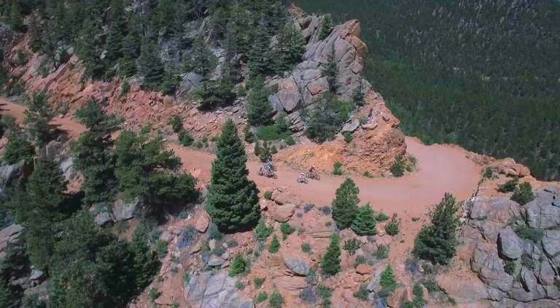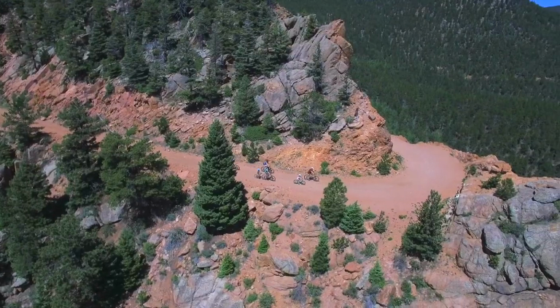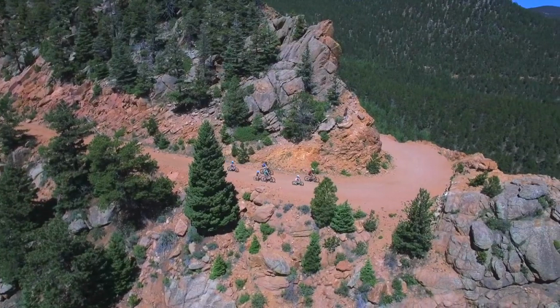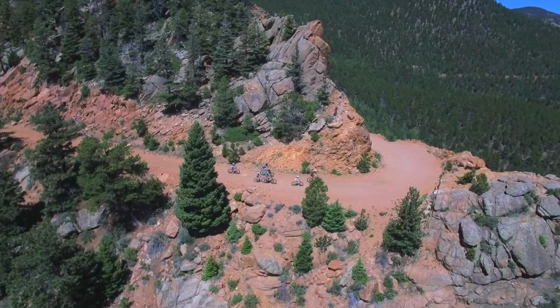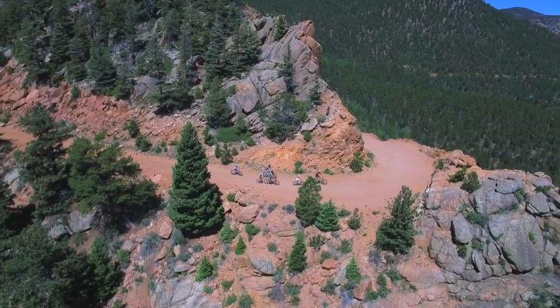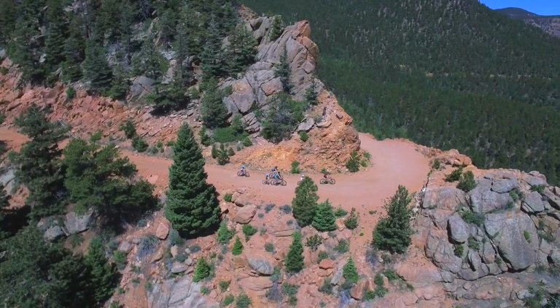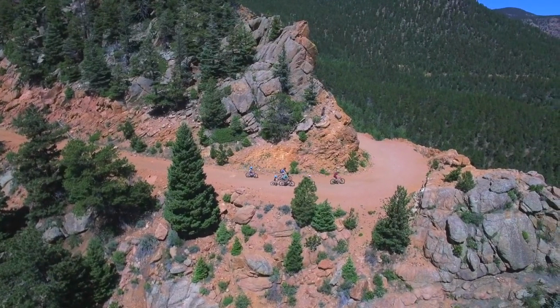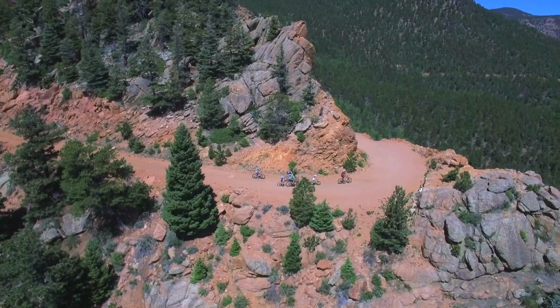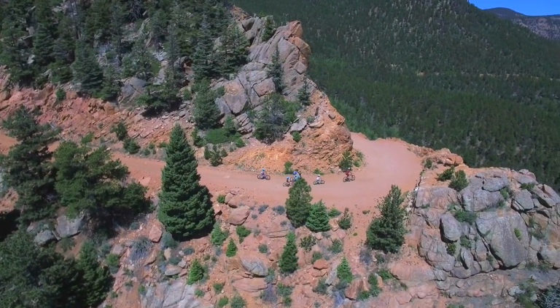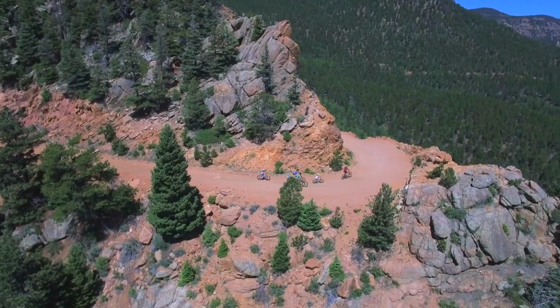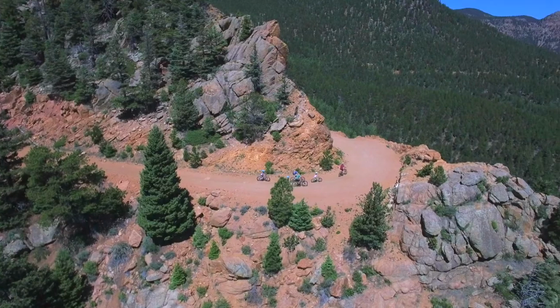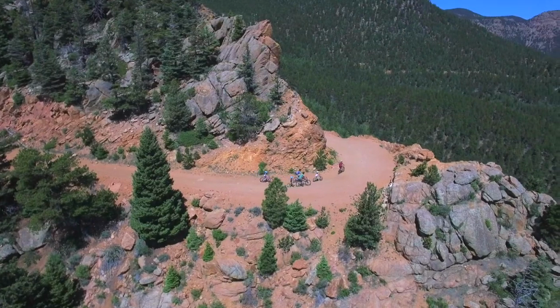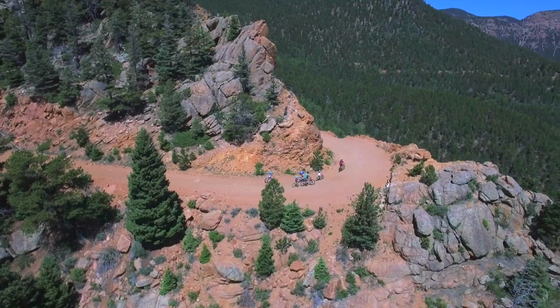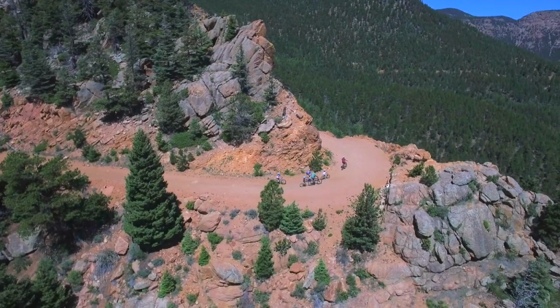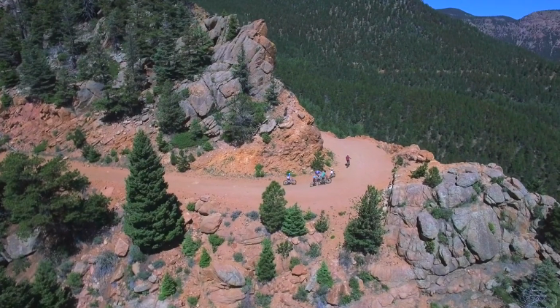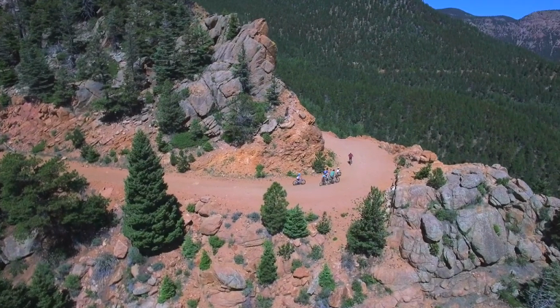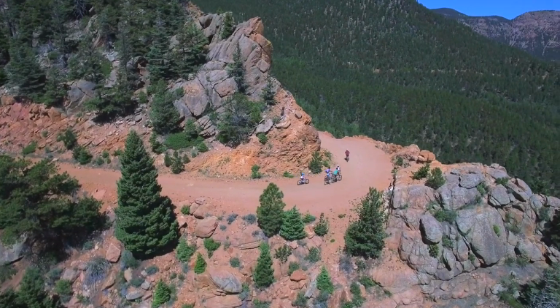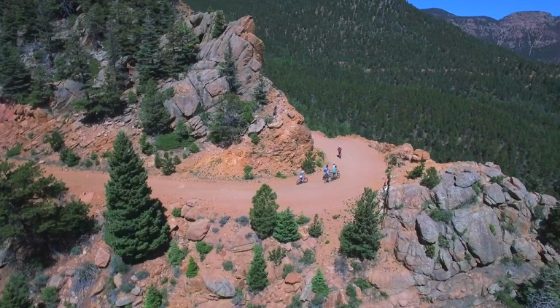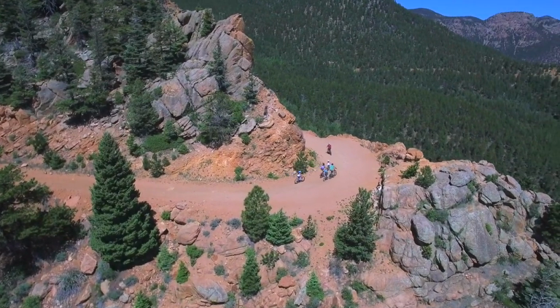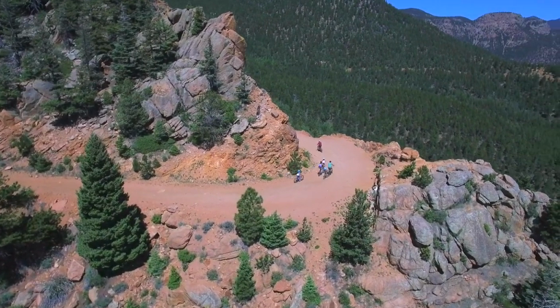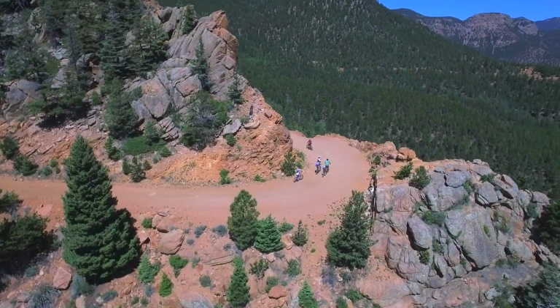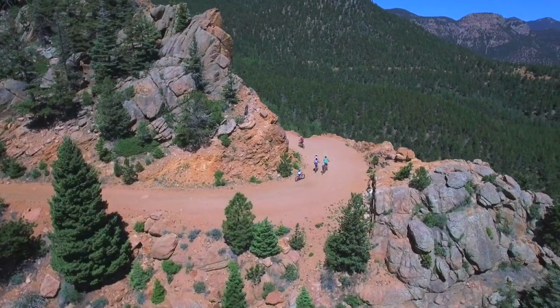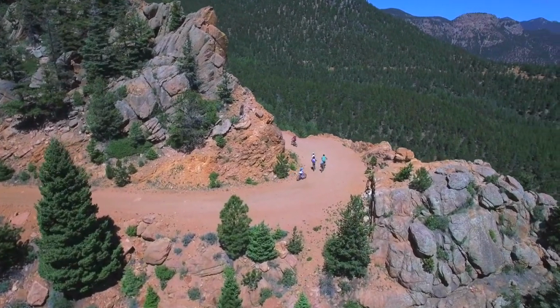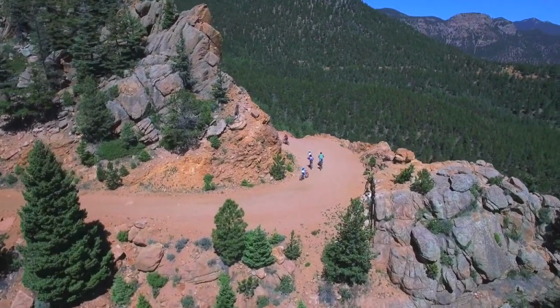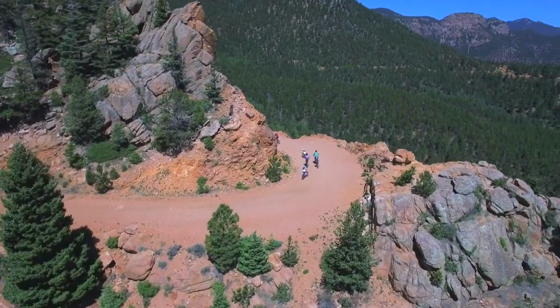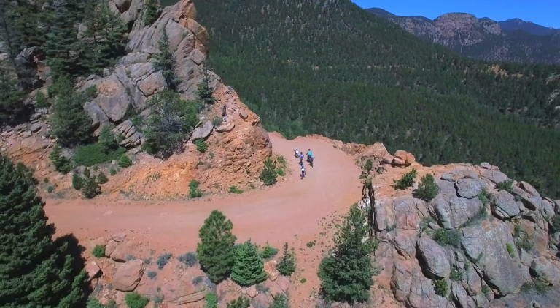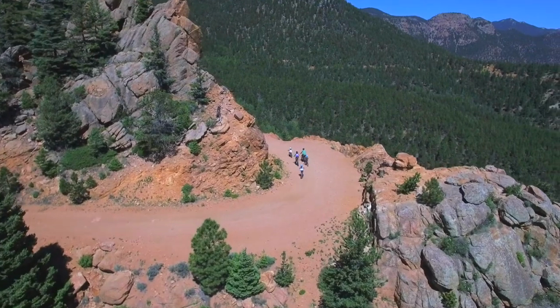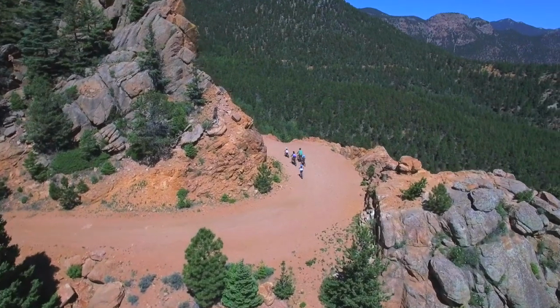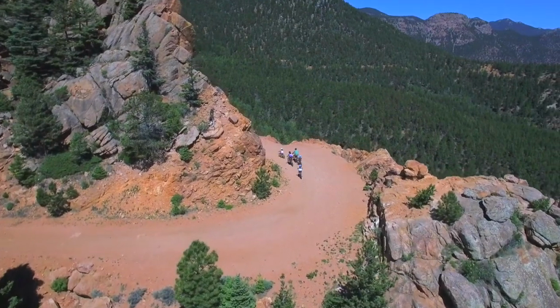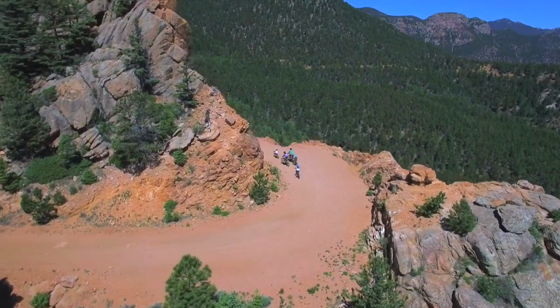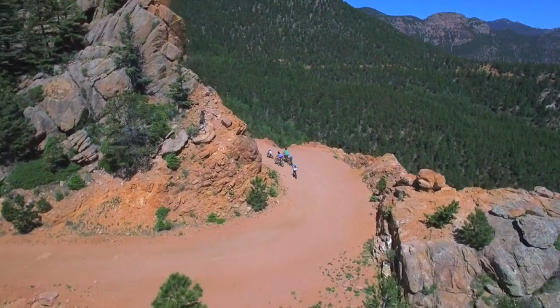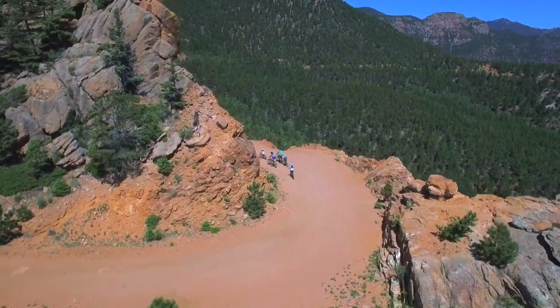My husband and I took our four kids, ages 6 to 14, up a couple weeks ago. Our six-year-old rides a bike, but he's not totally comfortable on gravel, so we put him on the tag-along behind my husband, and he loved it. It was great for him.